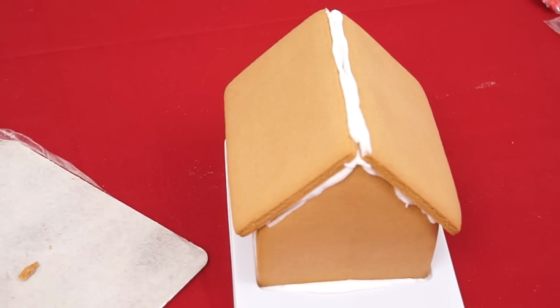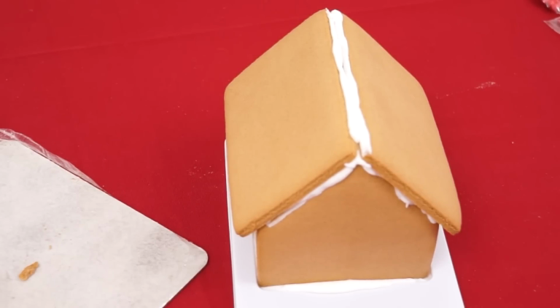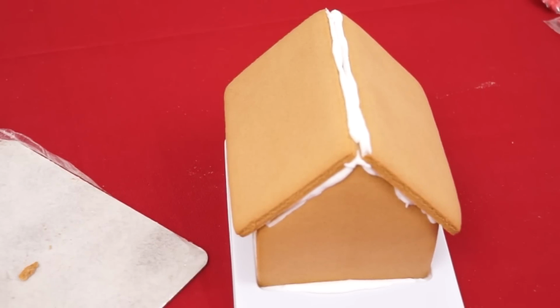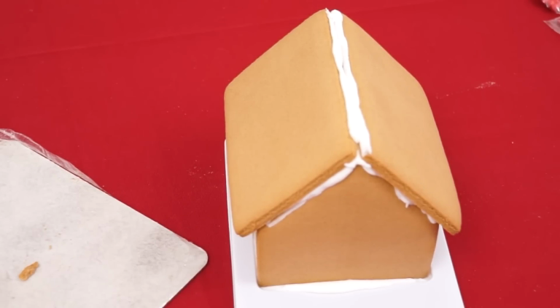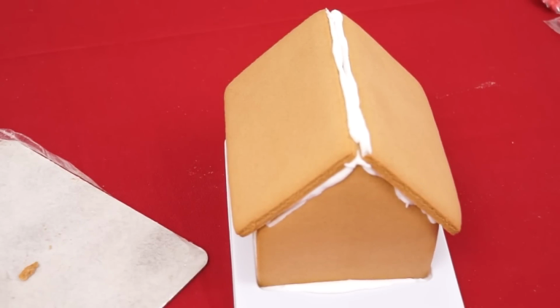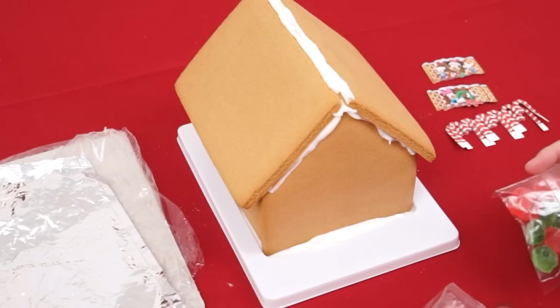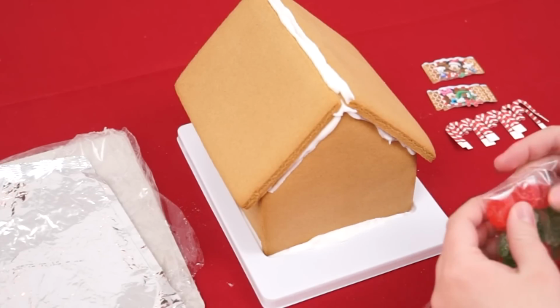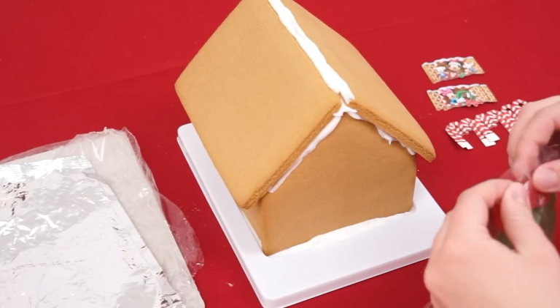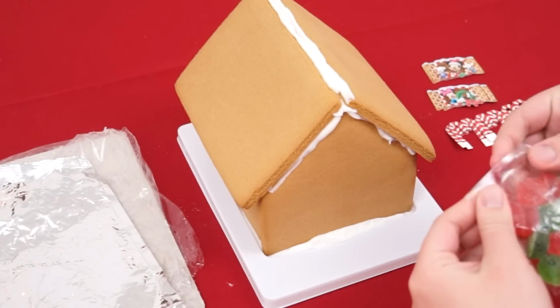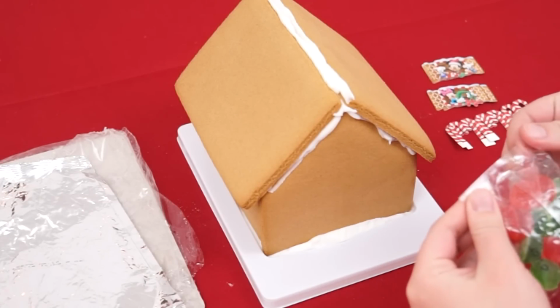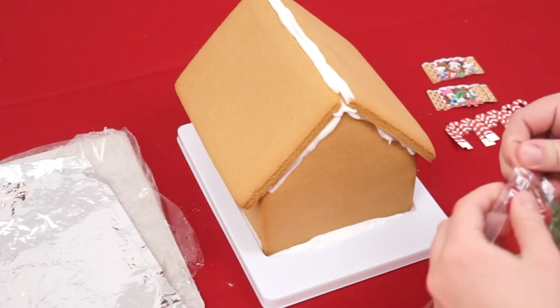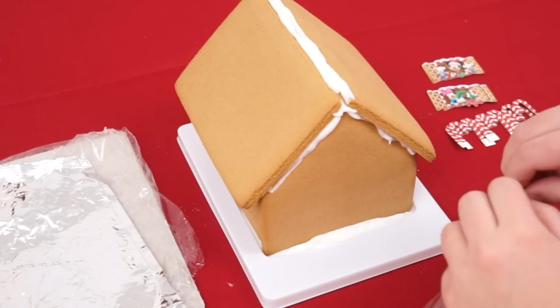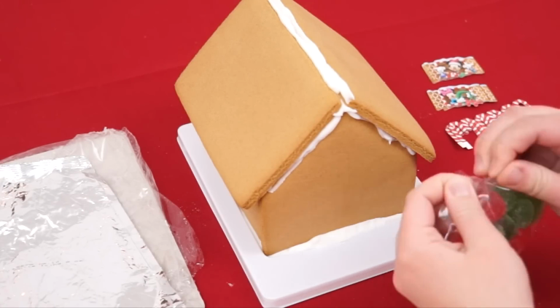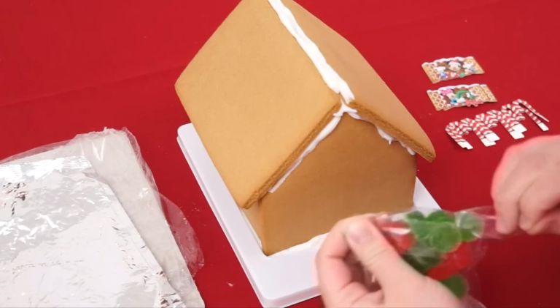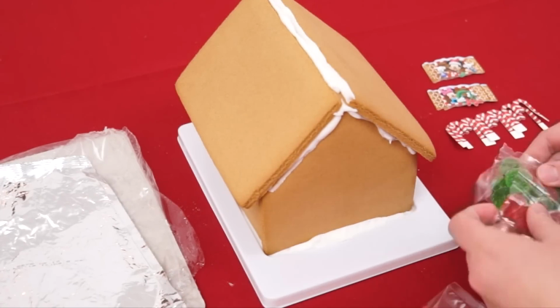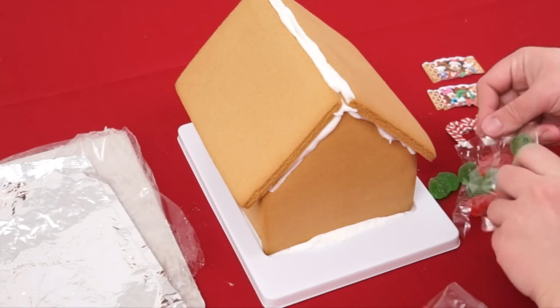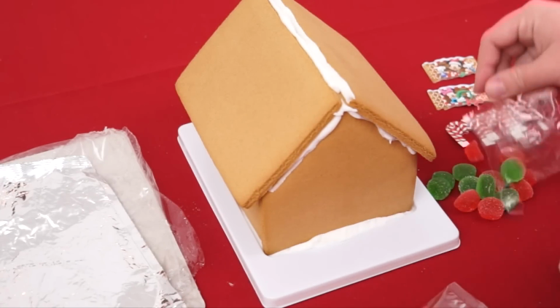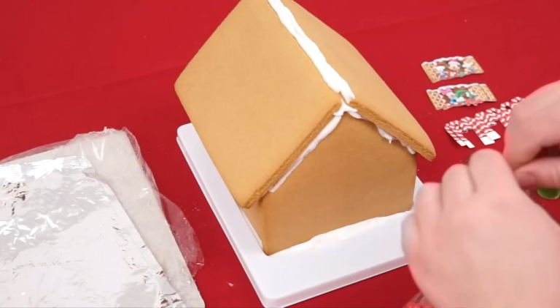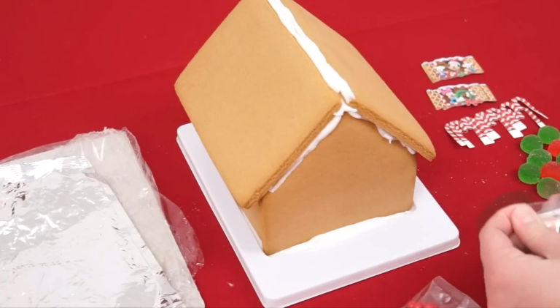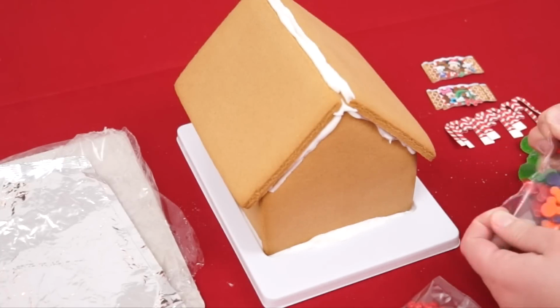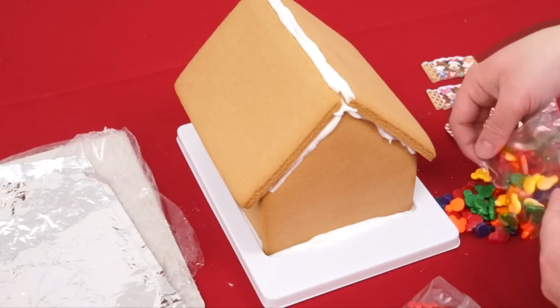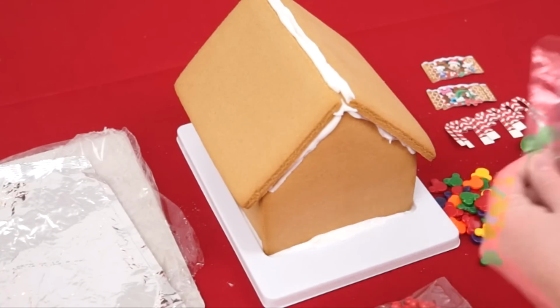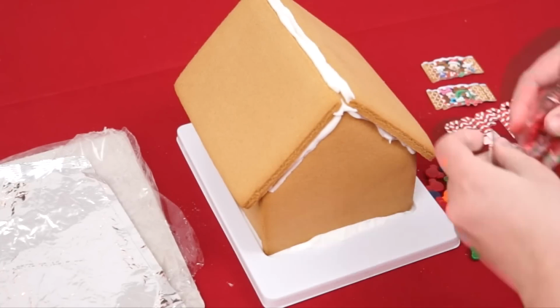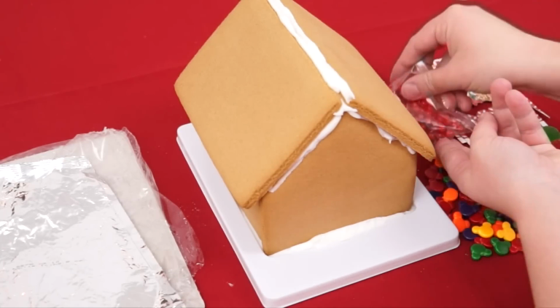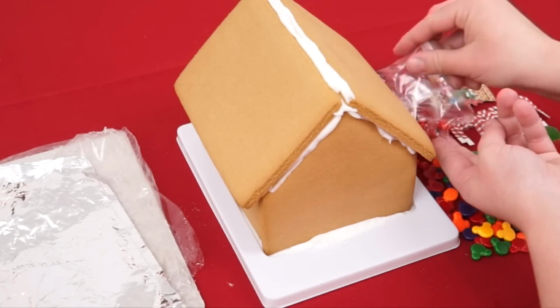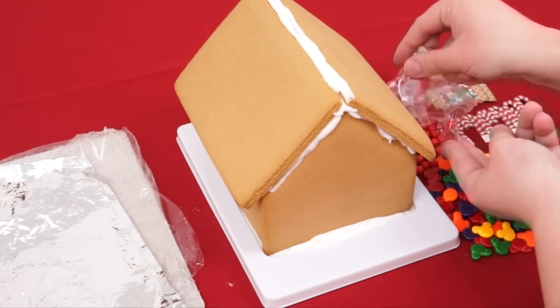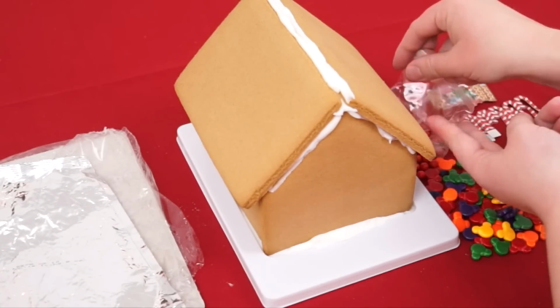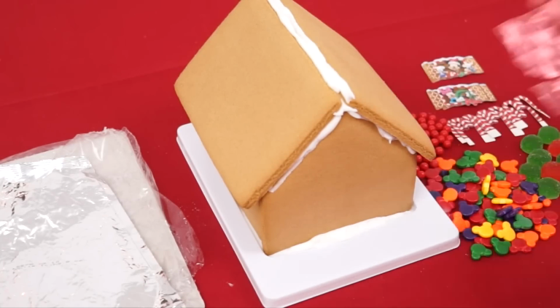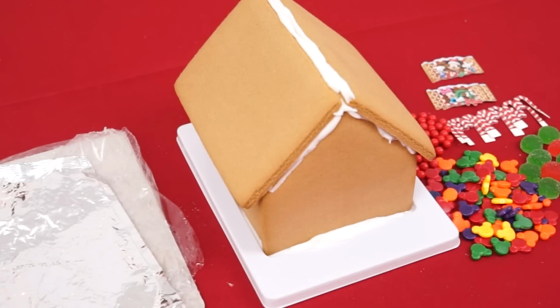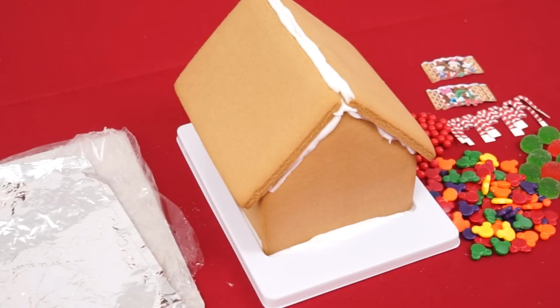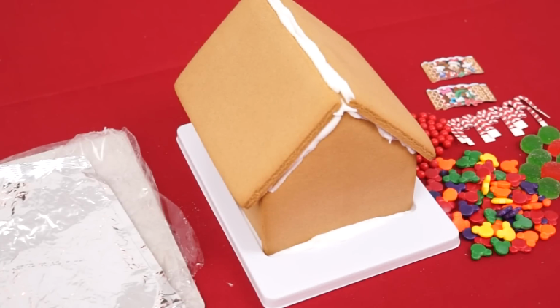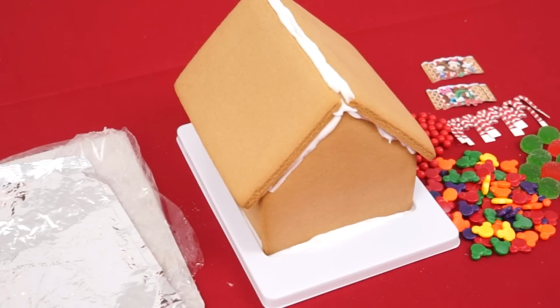Now let's put our roof pieces on! Yay, we got our roof on now! Now it's just time to start decorating! Let's open all of our candies and get those ready to go! This house is going to be yummy!